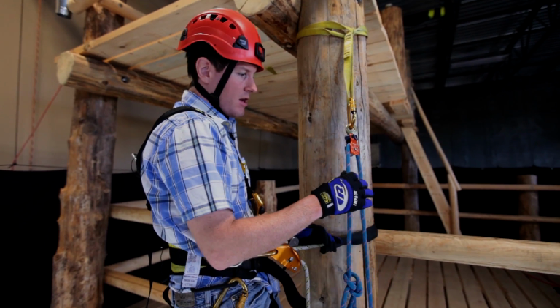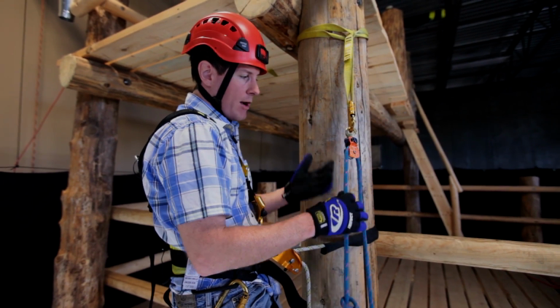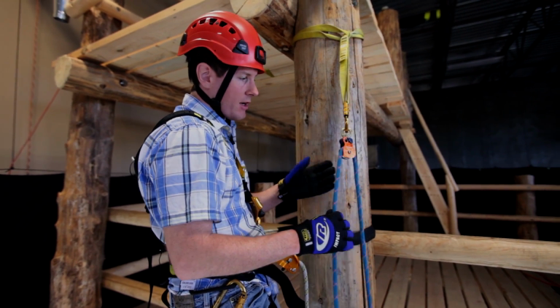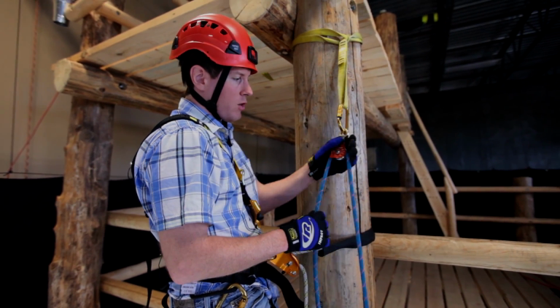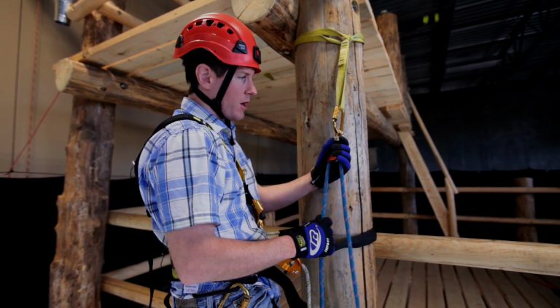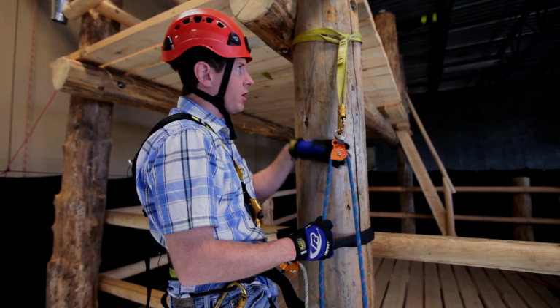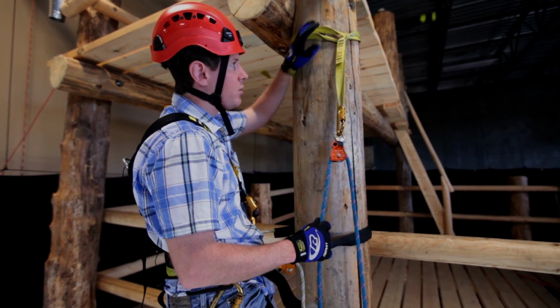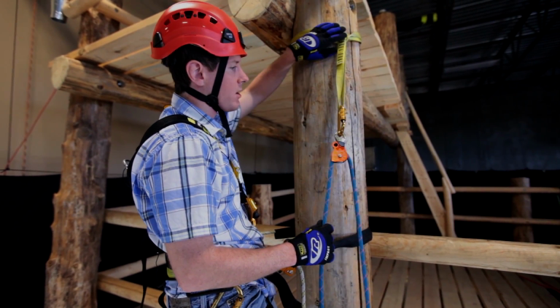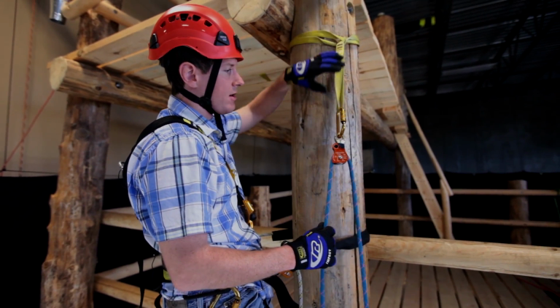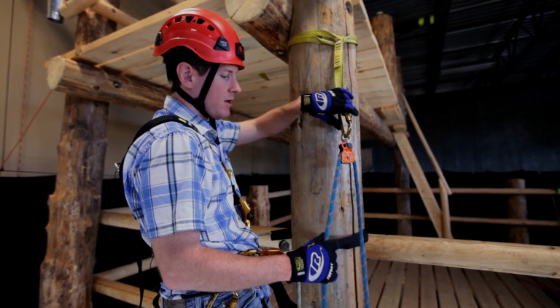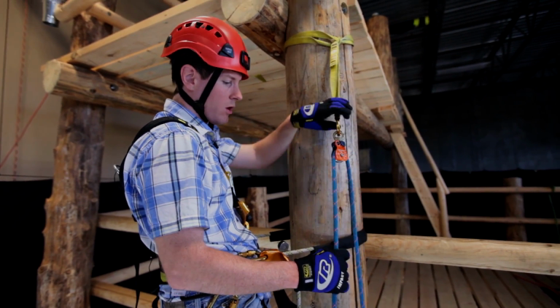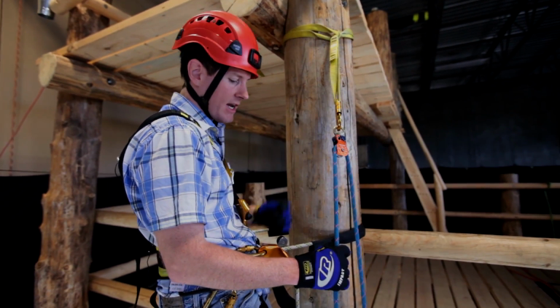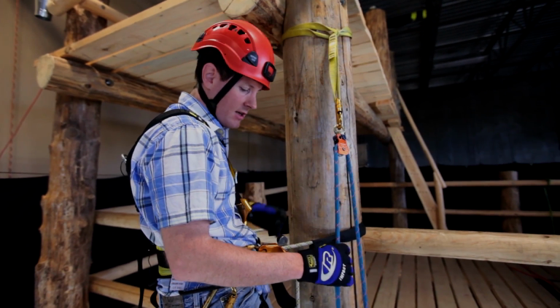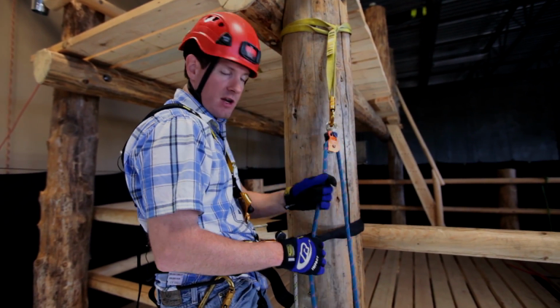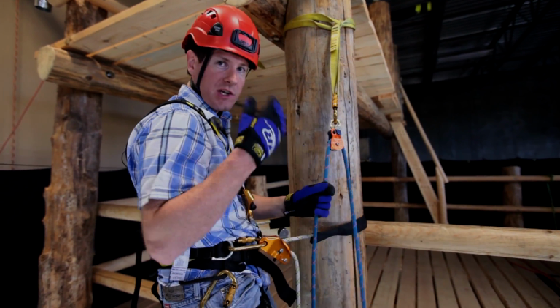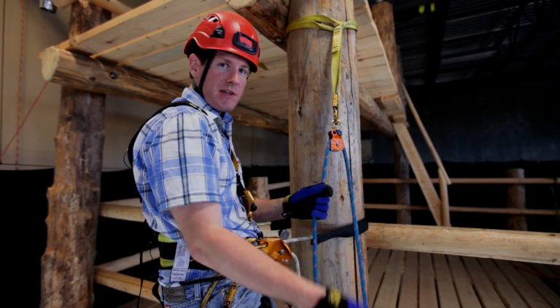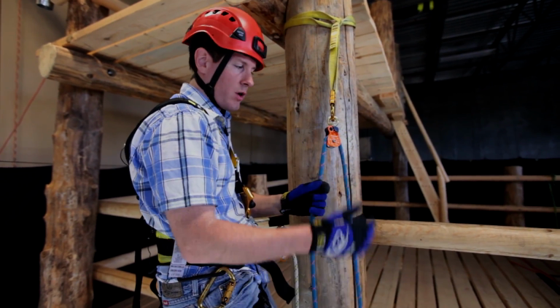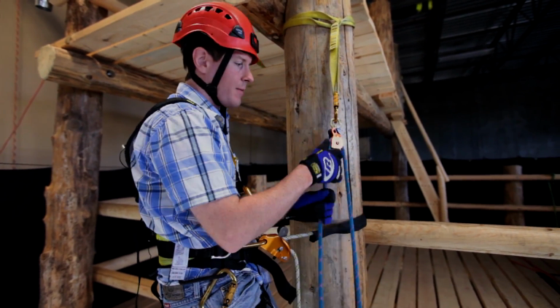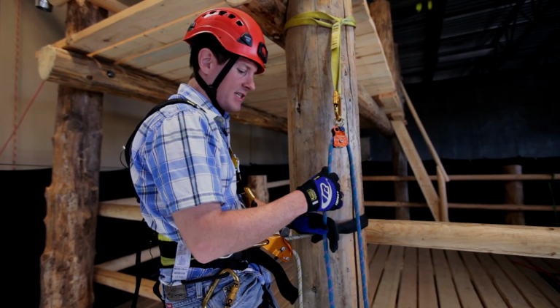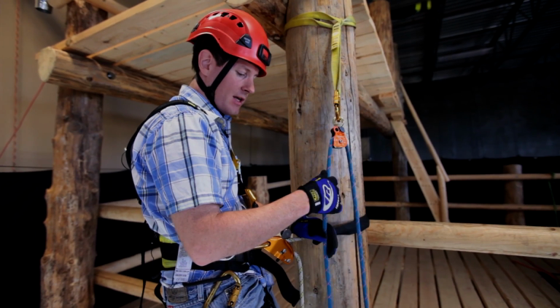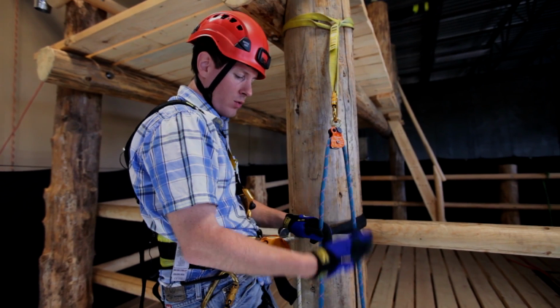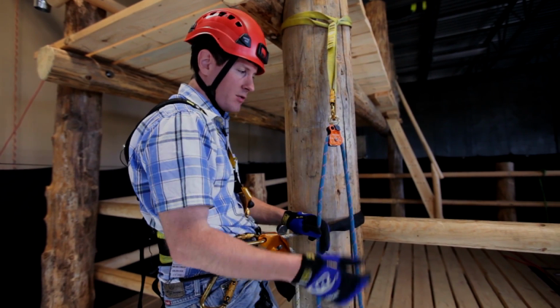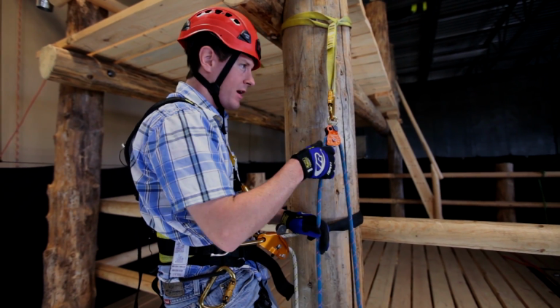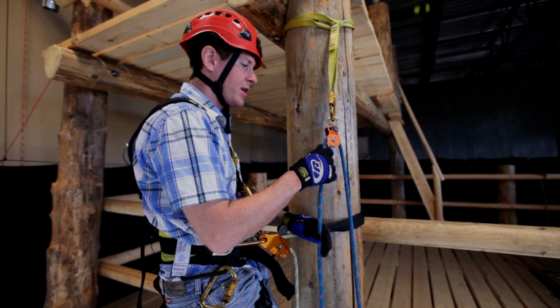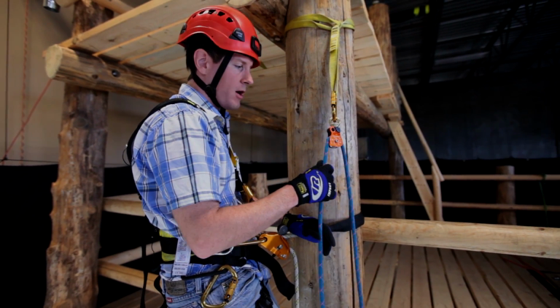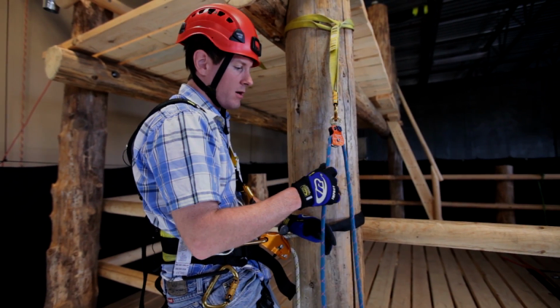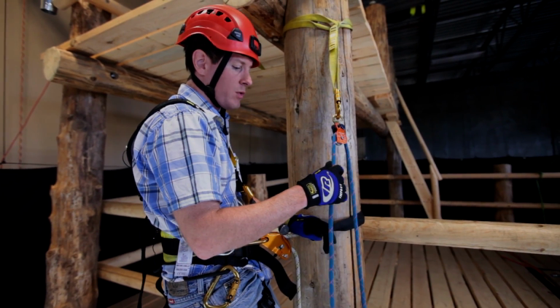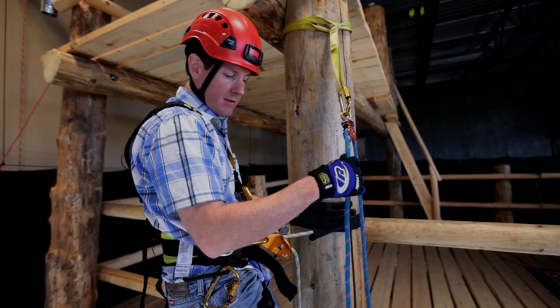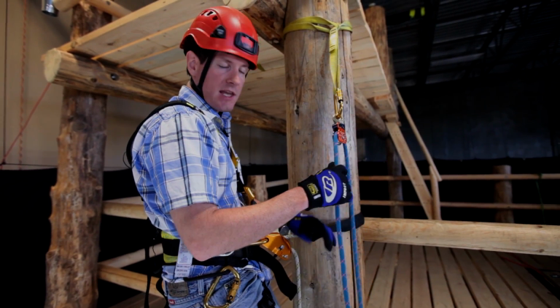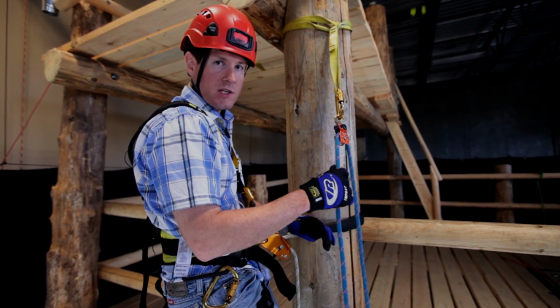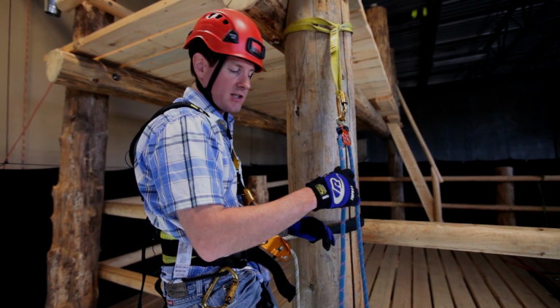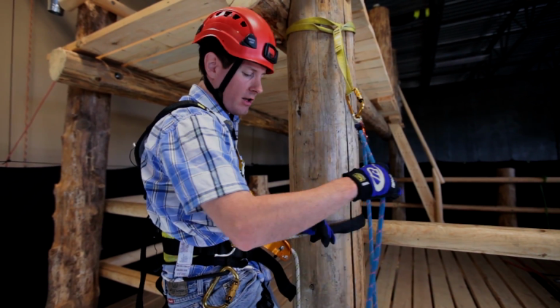So now we're ready to haul. We've got our pulley, we've got our anchor, we're all connected. We're going to shout down to our ground-based team, tell them that we're ready, bring up our equipment, and then we're just going to start hauling.